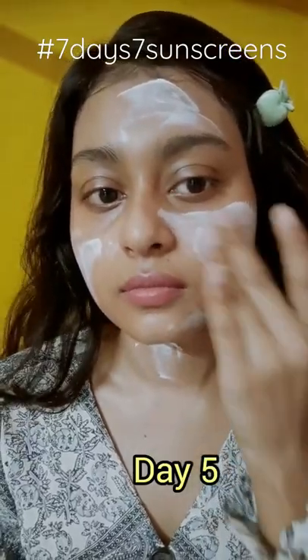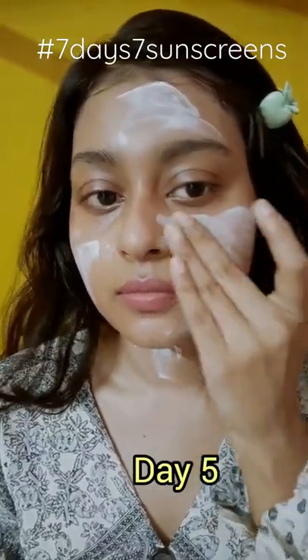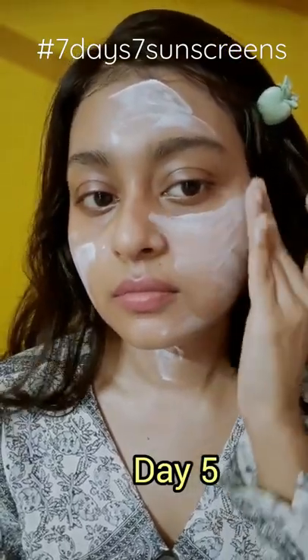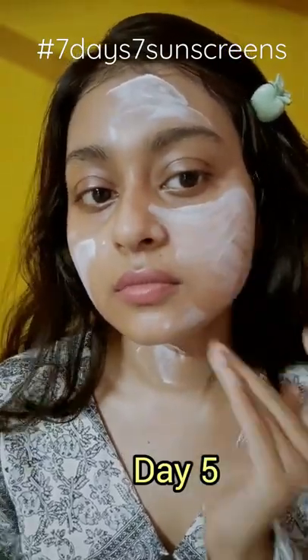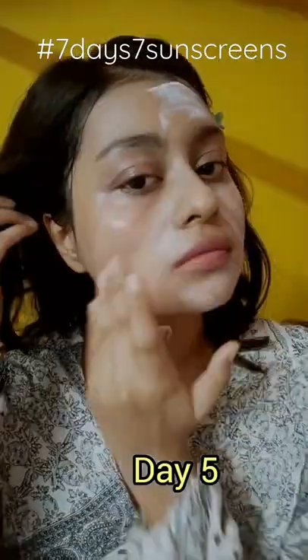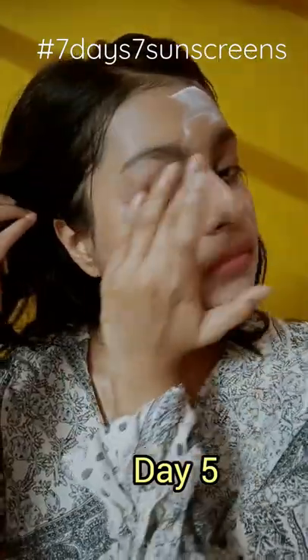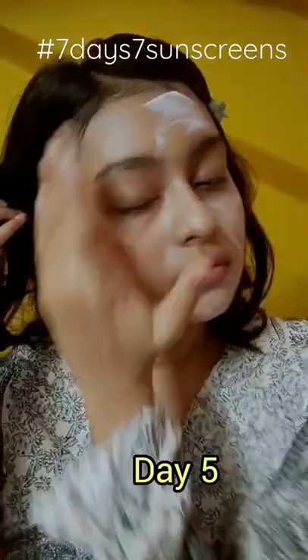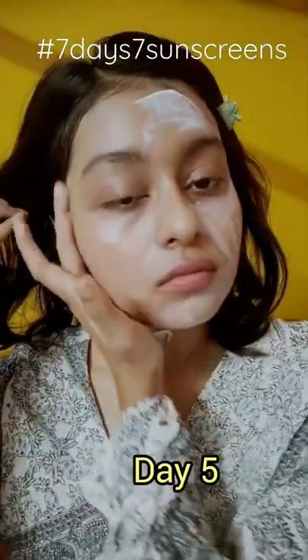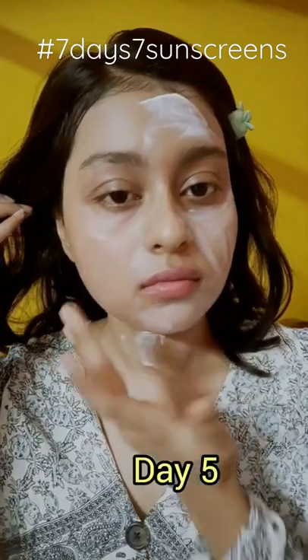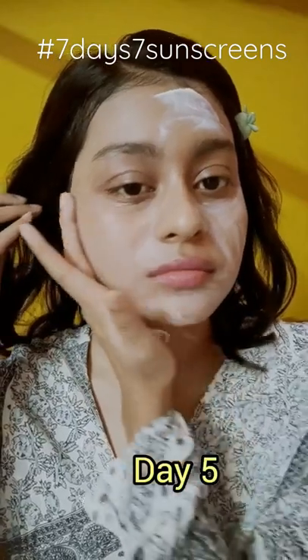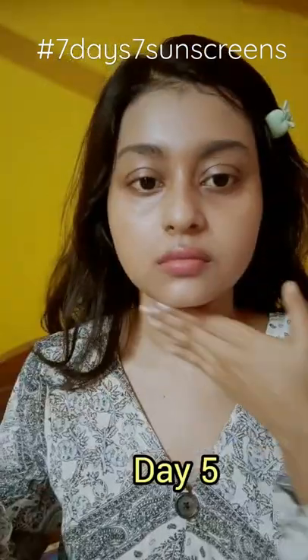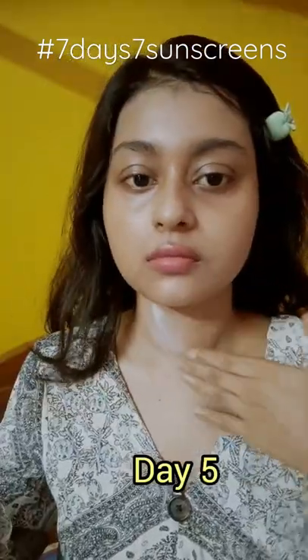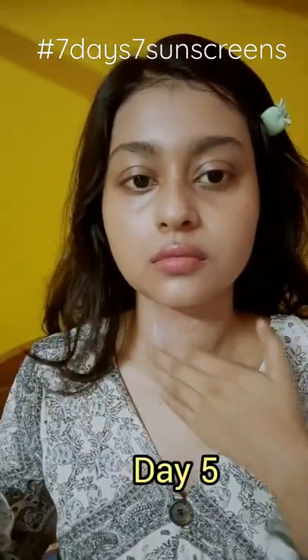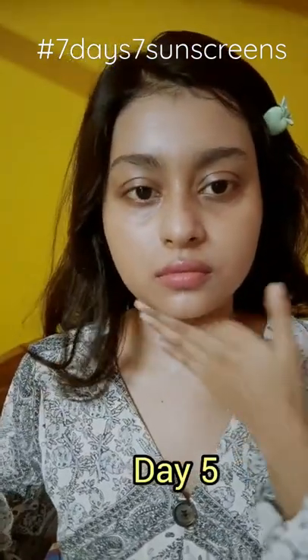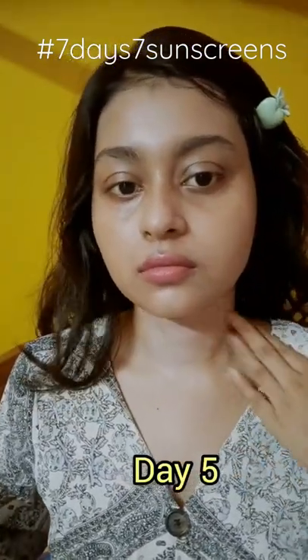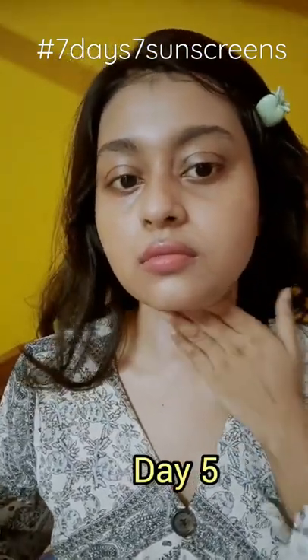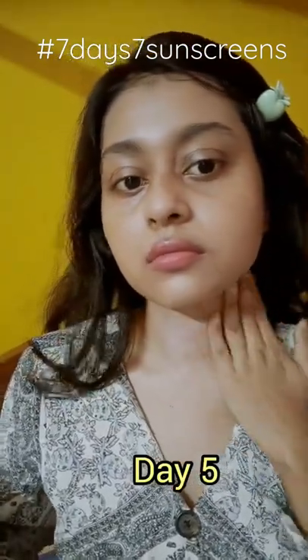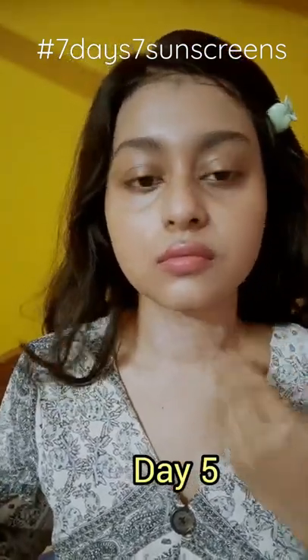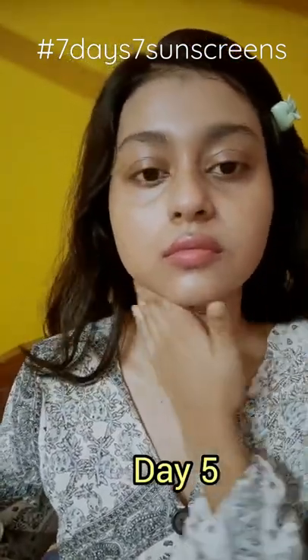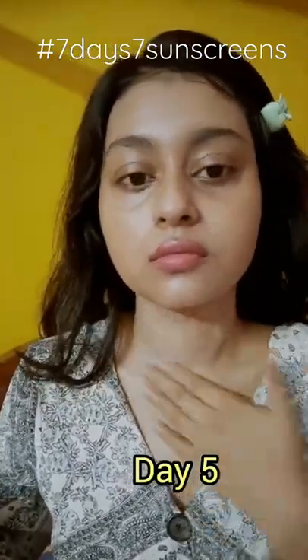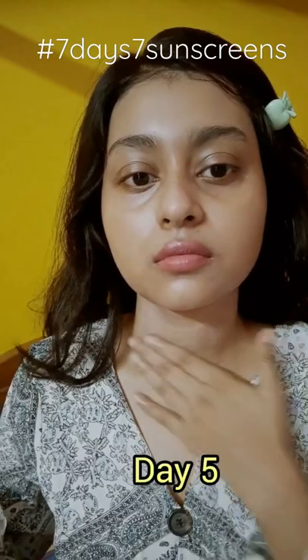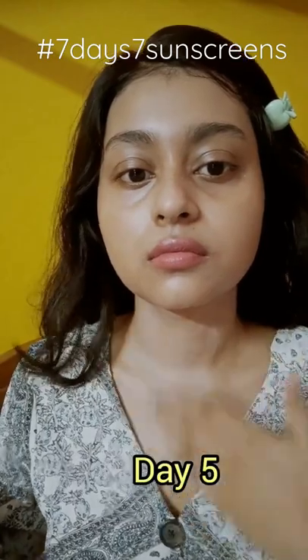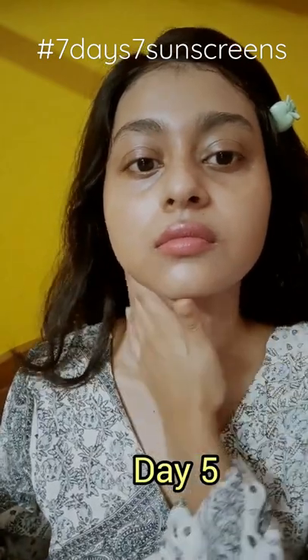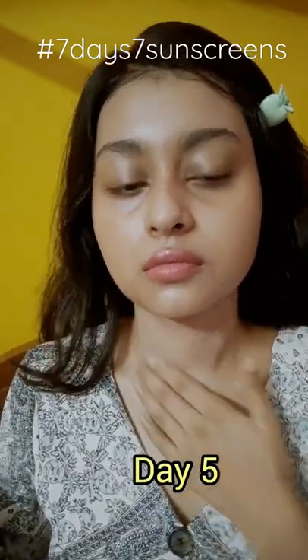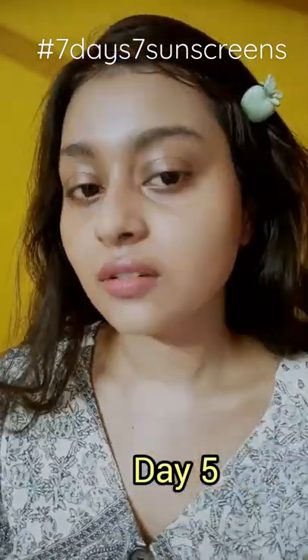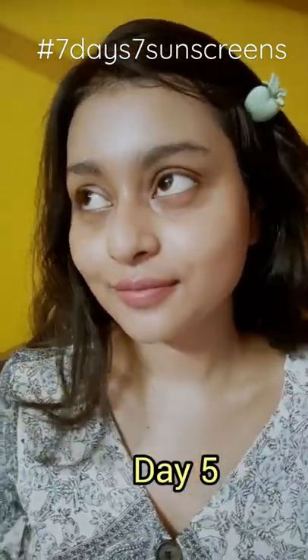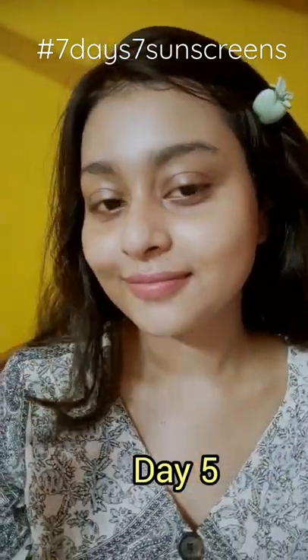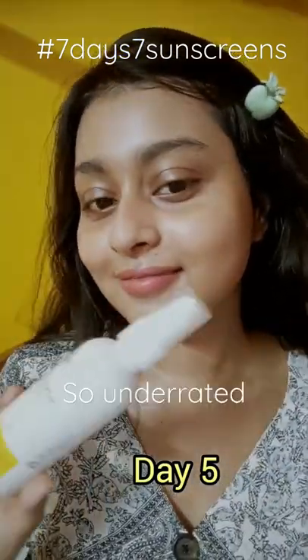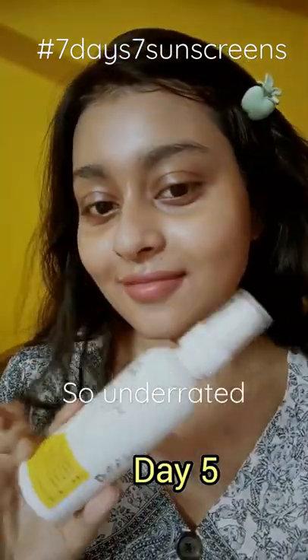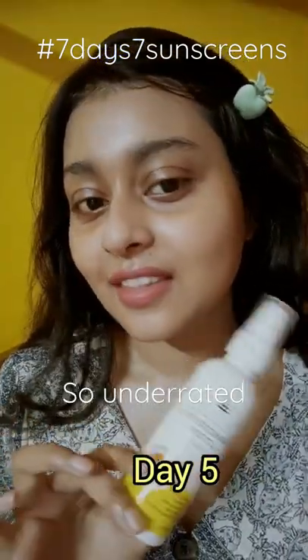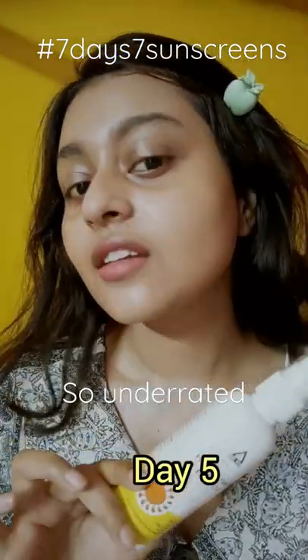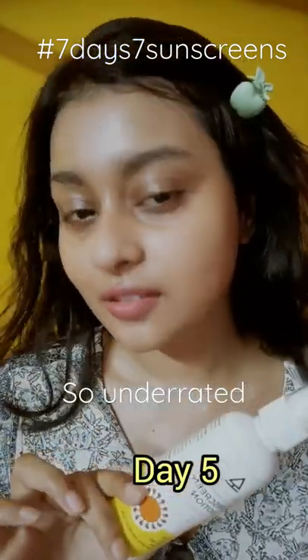I did not find any certified sunscreen certificate on this sunscreen, but other than that it is a great formula for indoors. This formula is great for reapplication and it does not feel heavy at all.